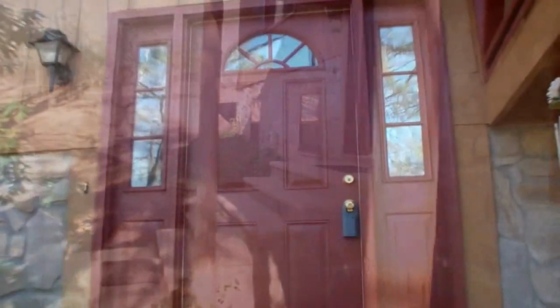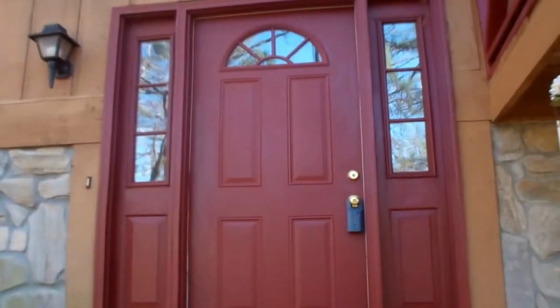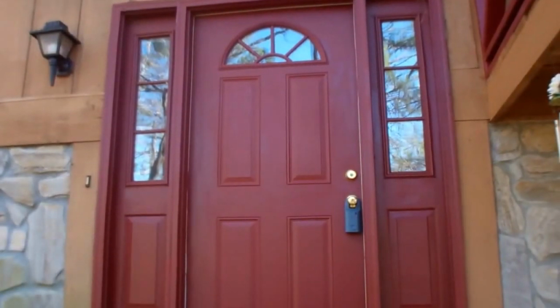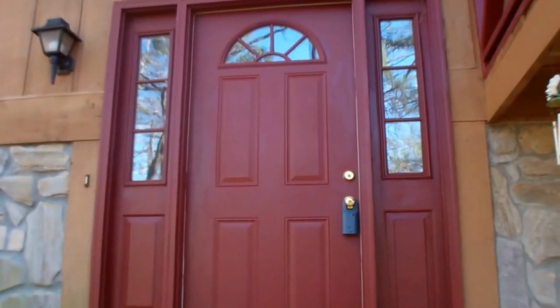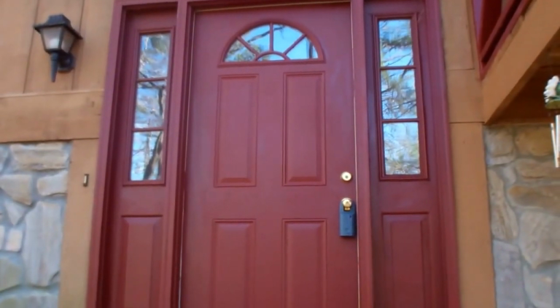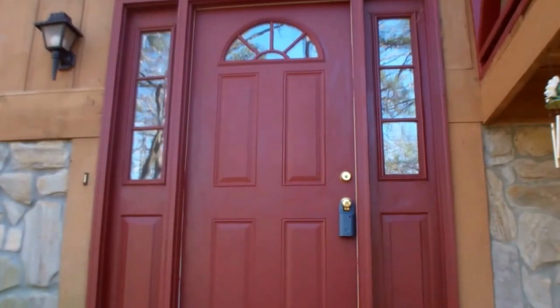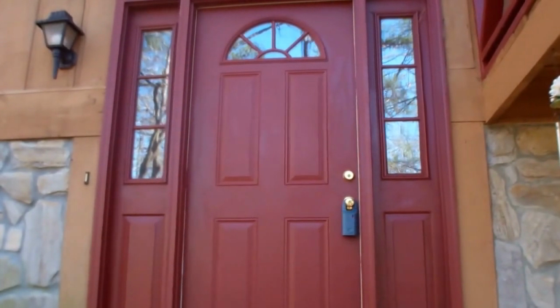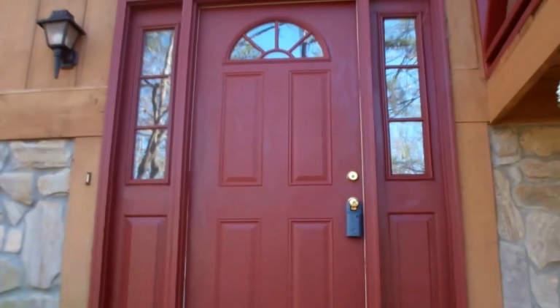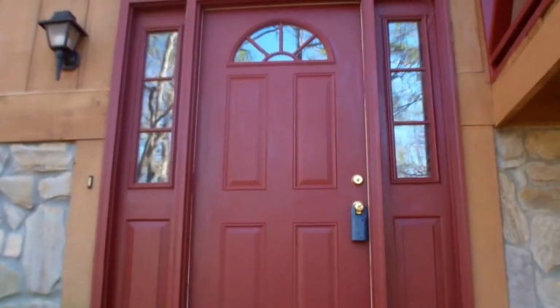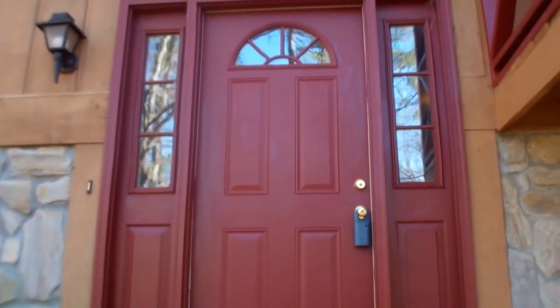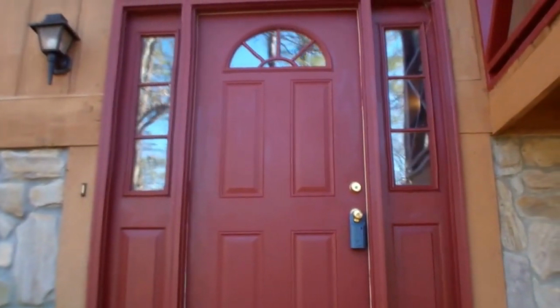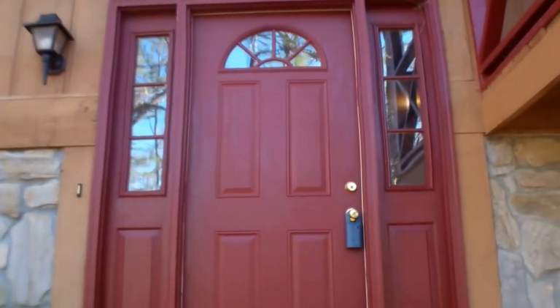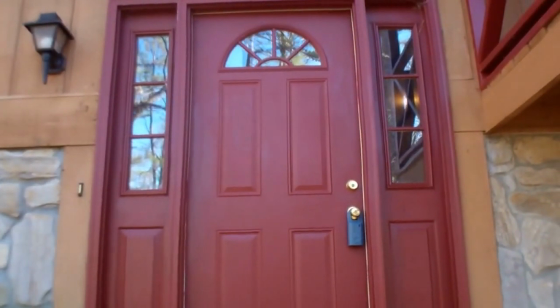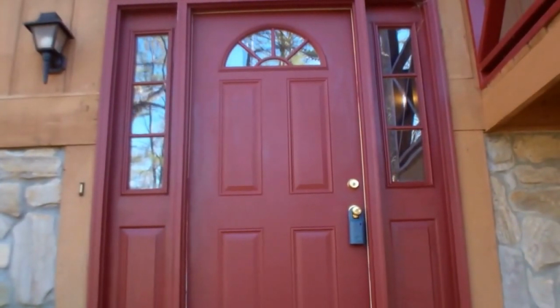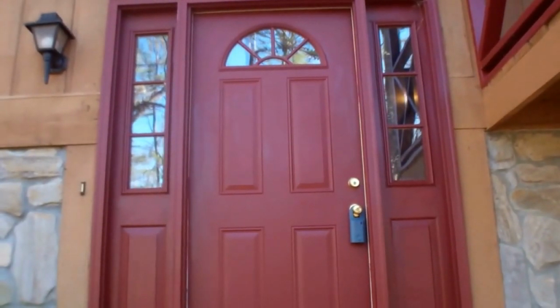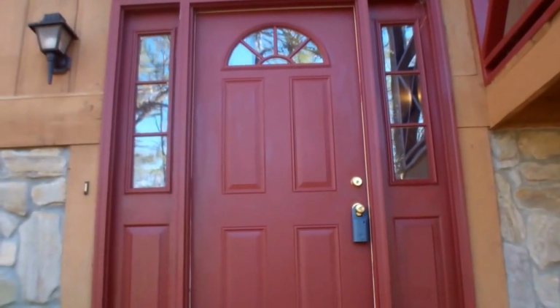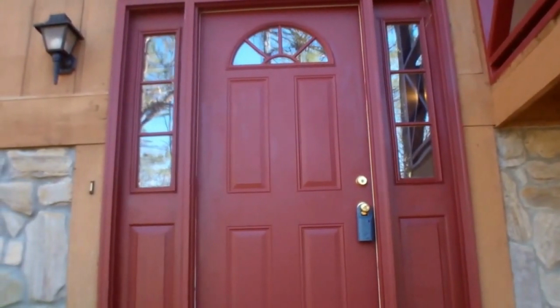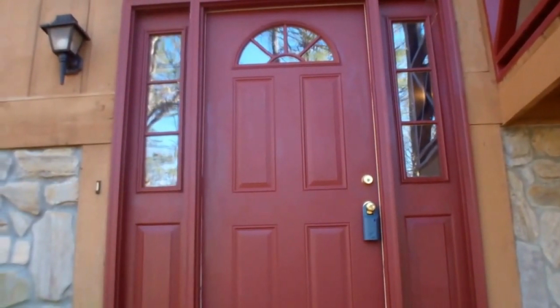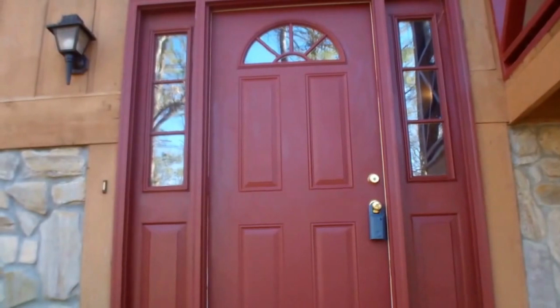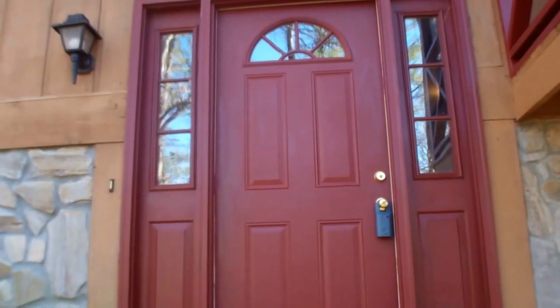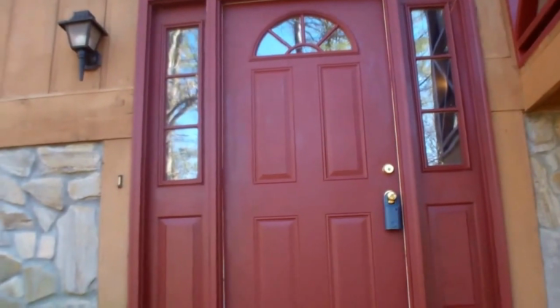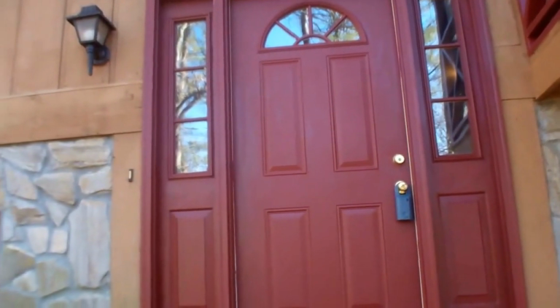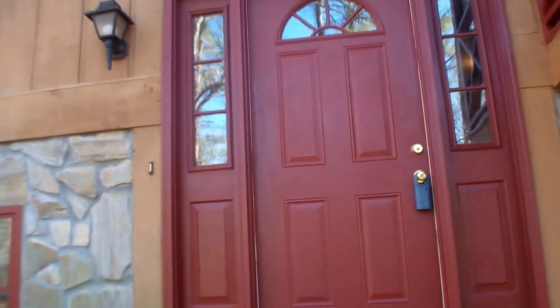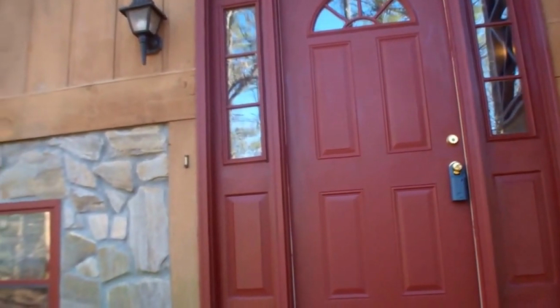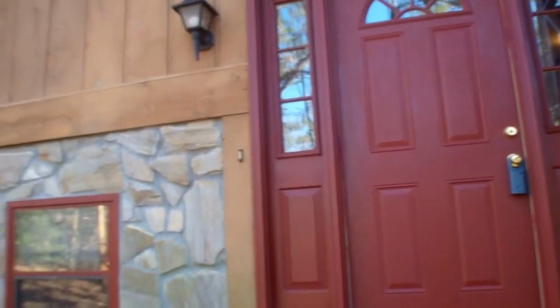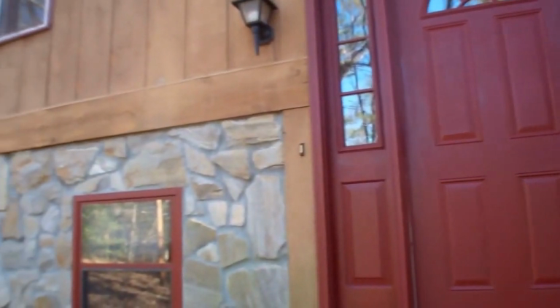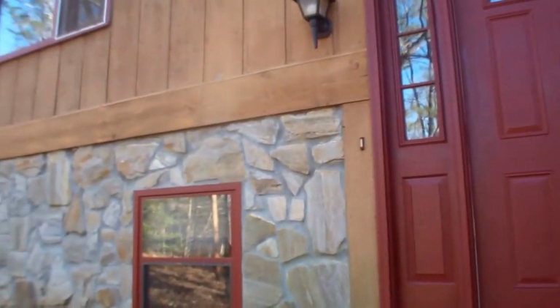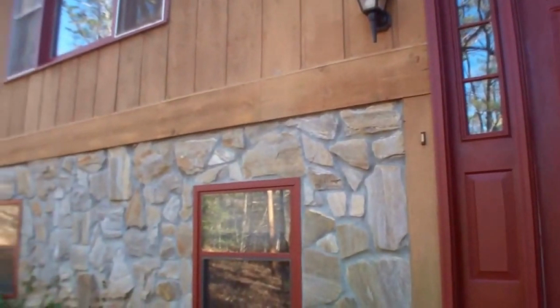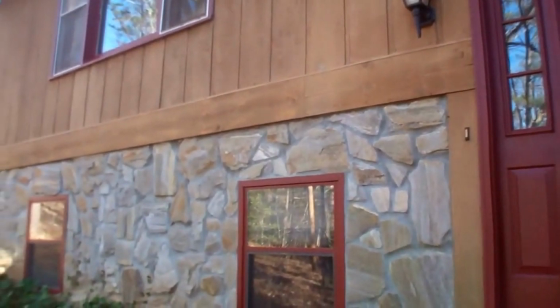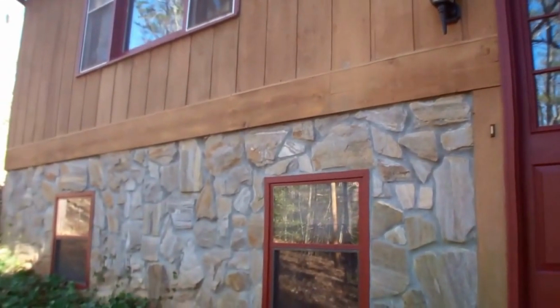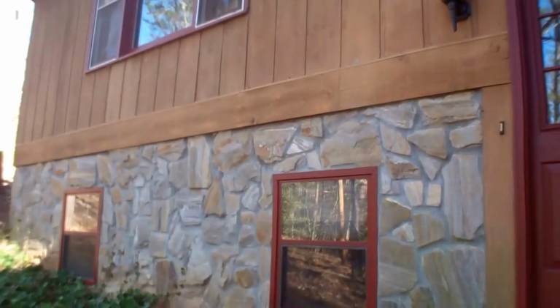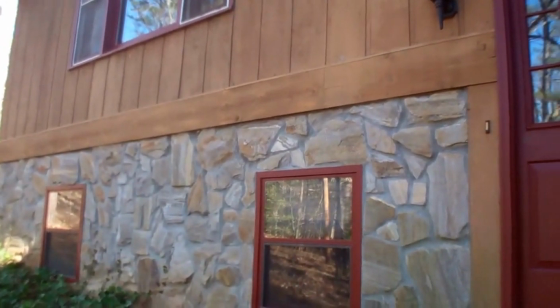Hi everybody, this is June Tisillo with RE-MAX Elite in beautiful Franklin, North Carolina, and we're at 221 Shady Oaks Drive, just off of Baird Cove. I have a new listing to show you.